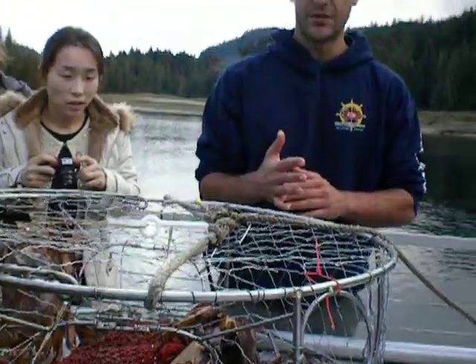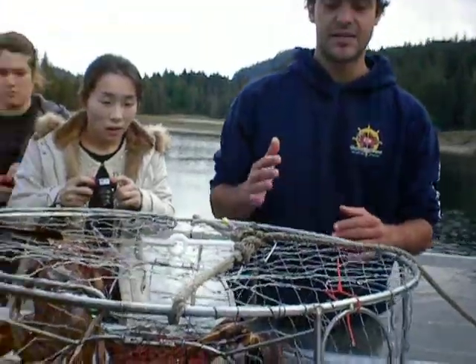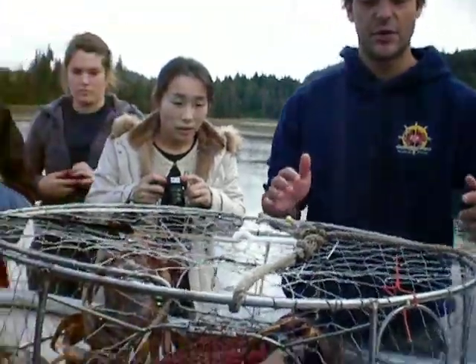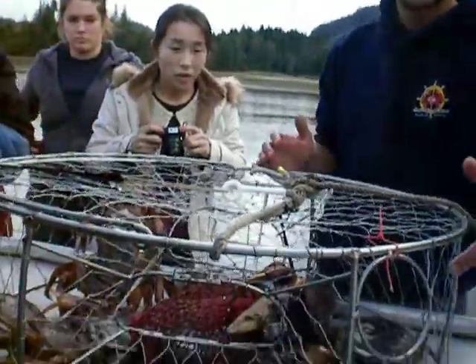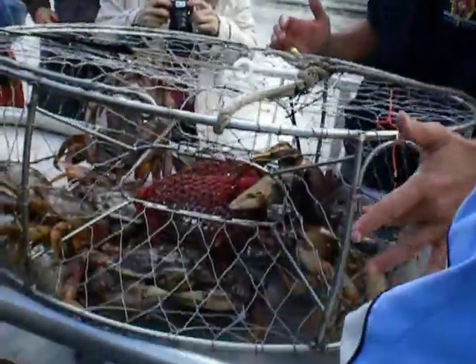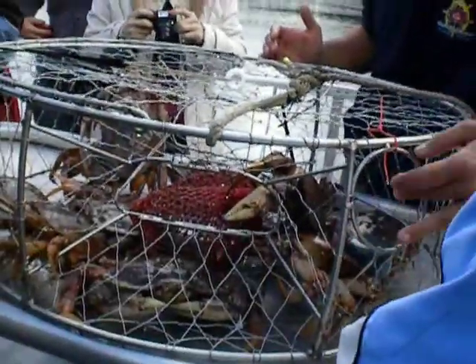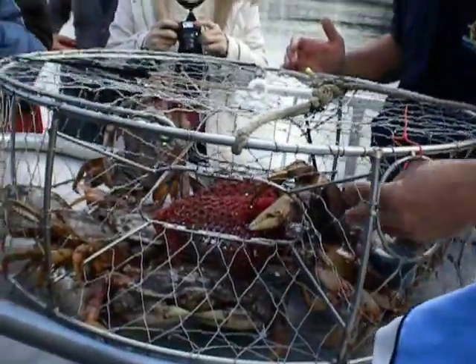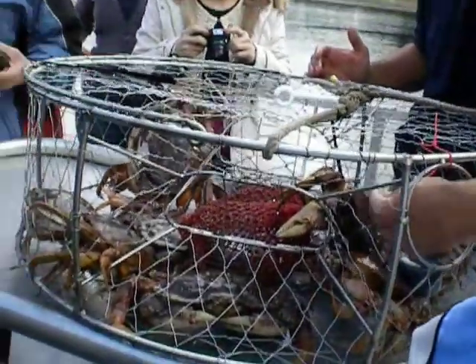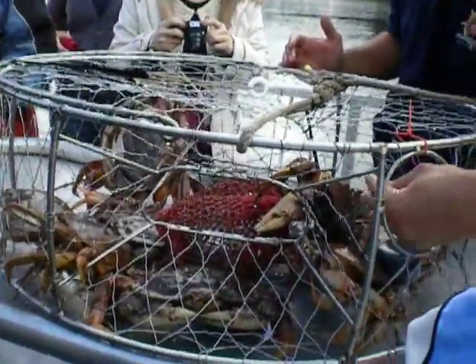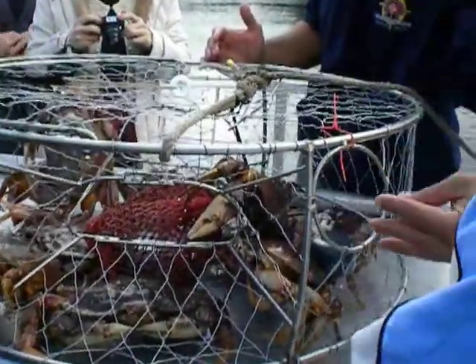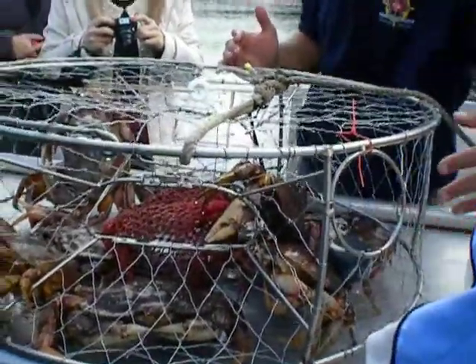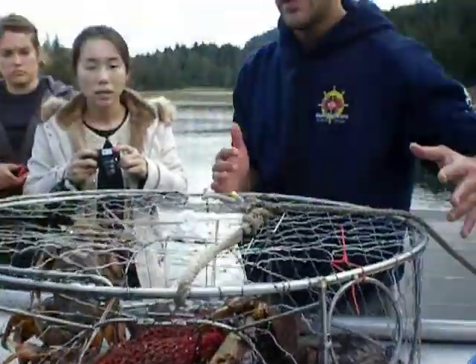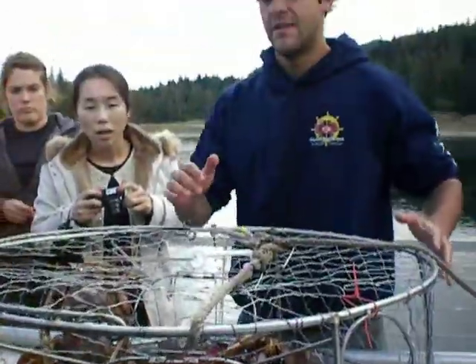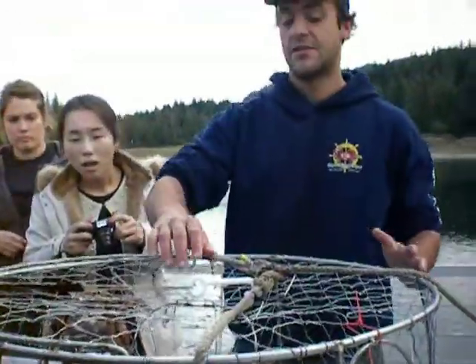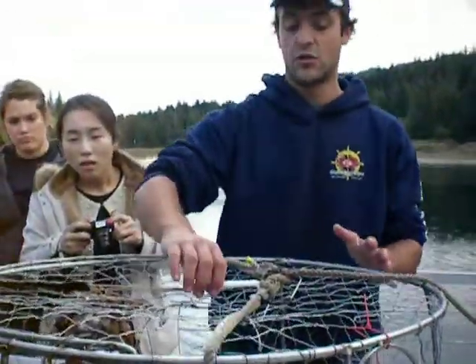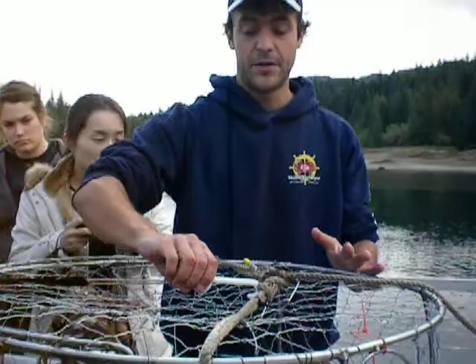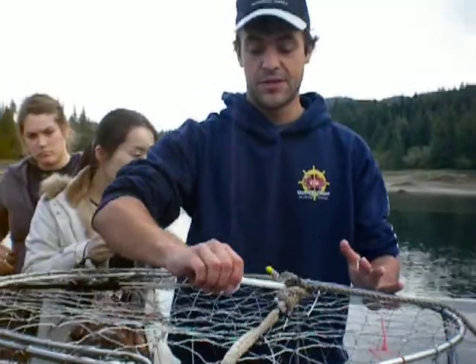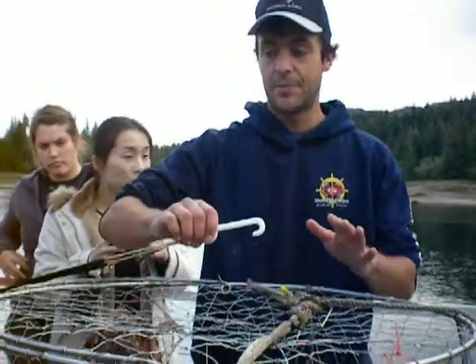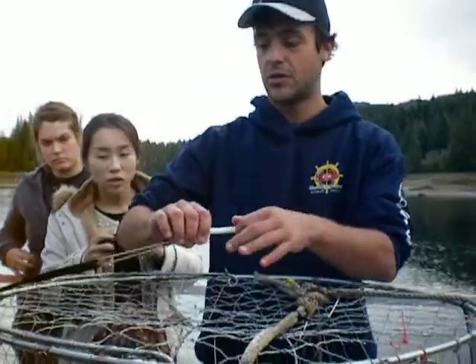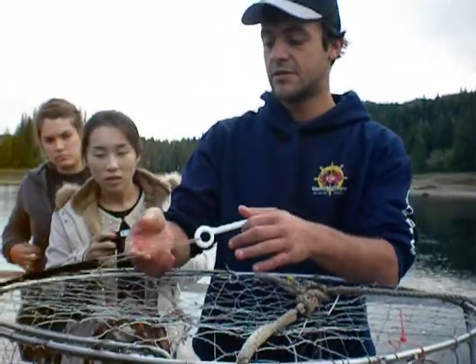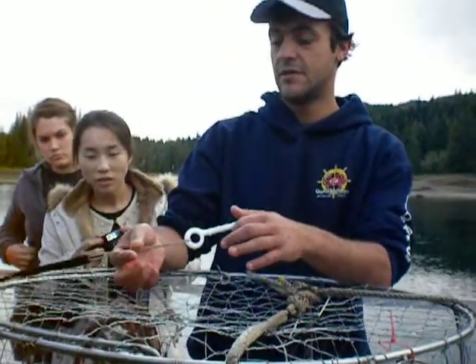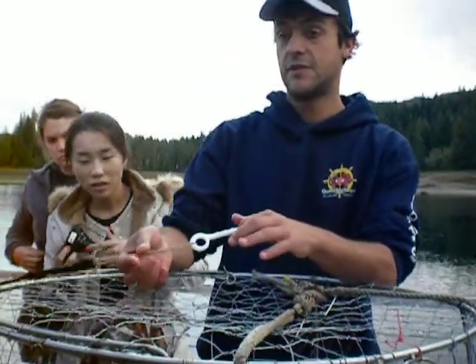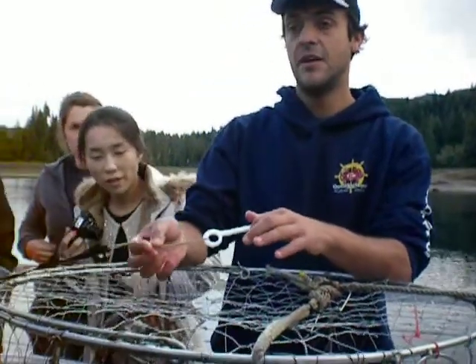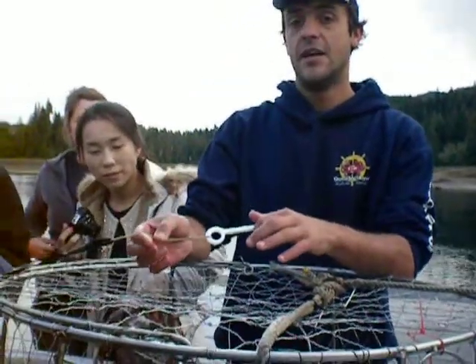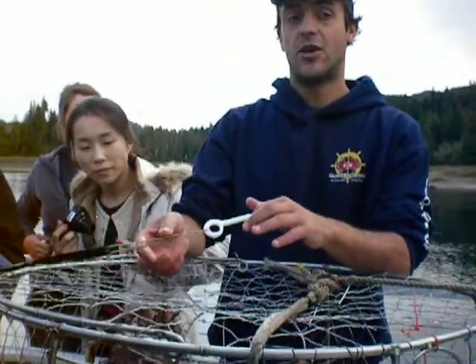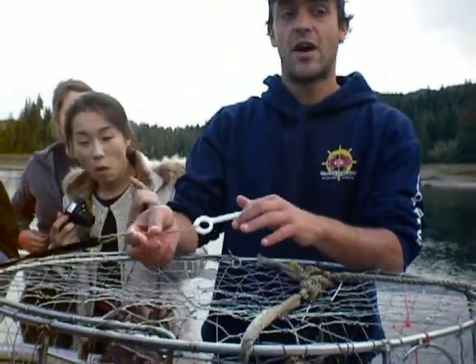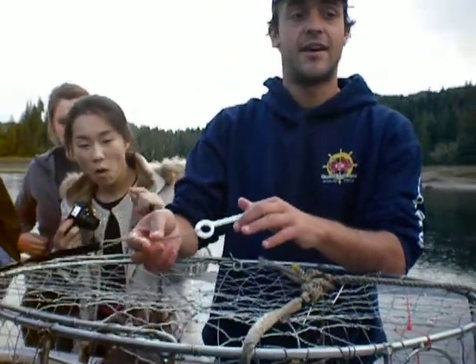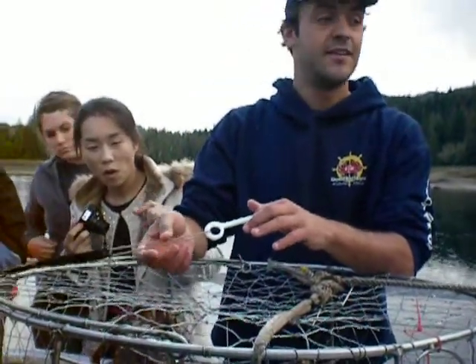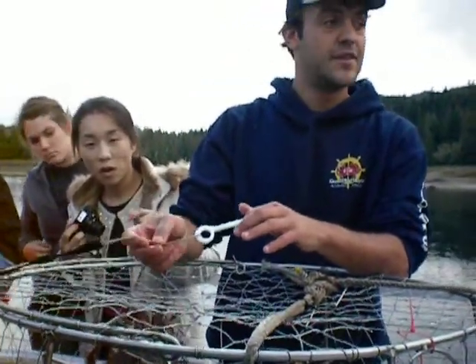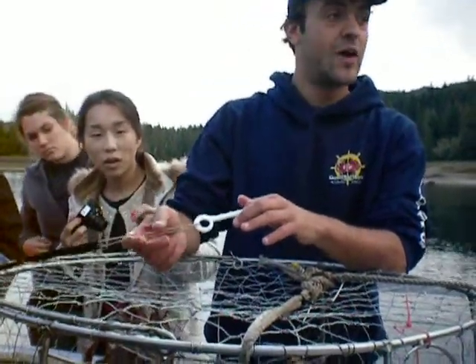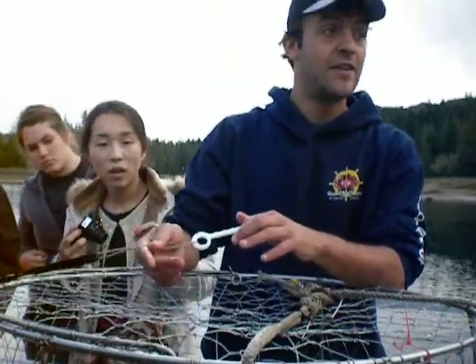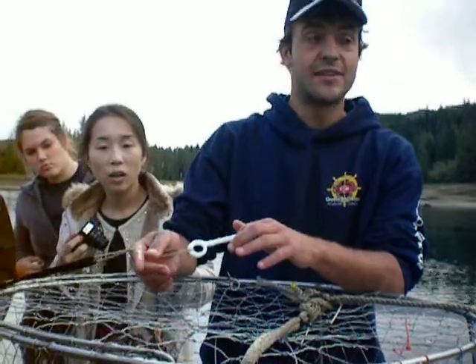Legal size — they do have an escape ring. The small ones can just leave here. And then this rope that holds the trap door closed is called rotten cotton, and that is required in Alaska.